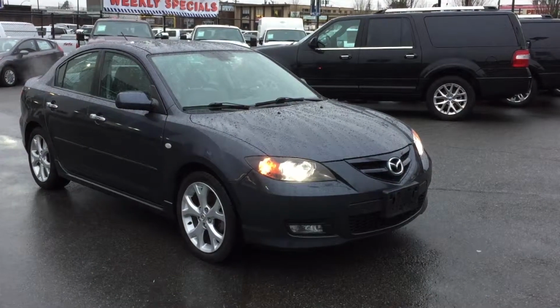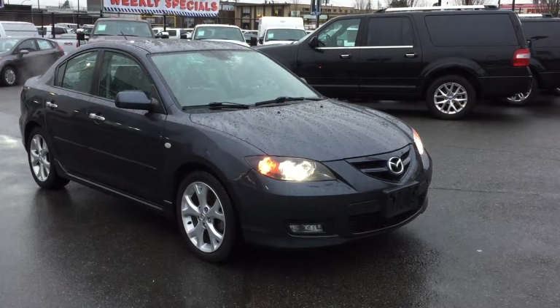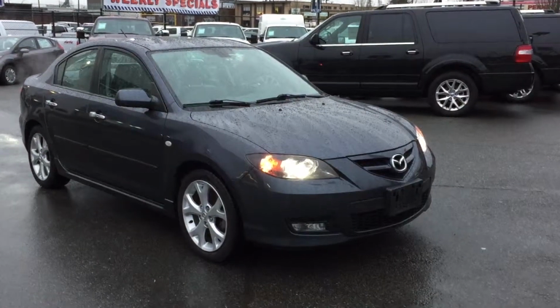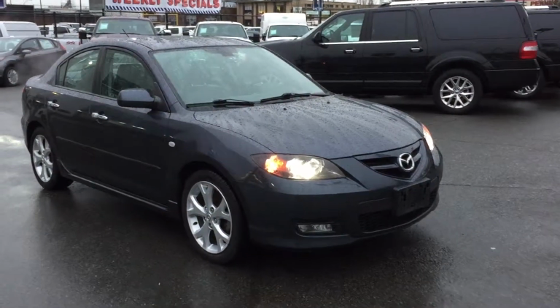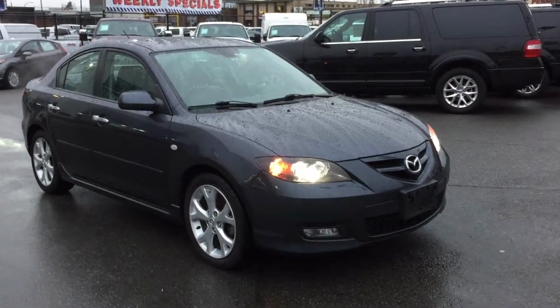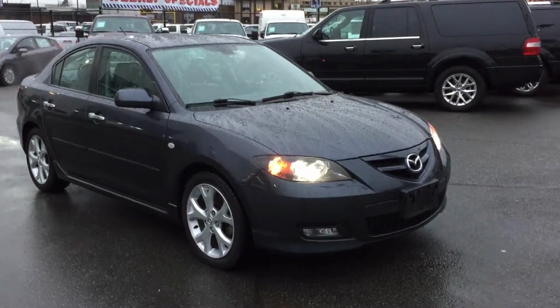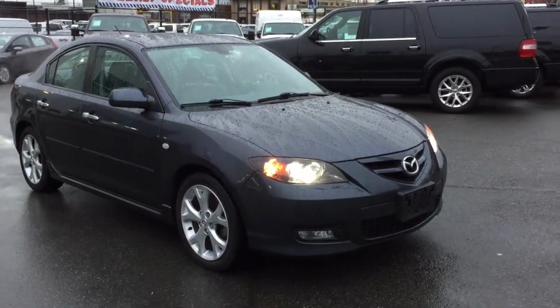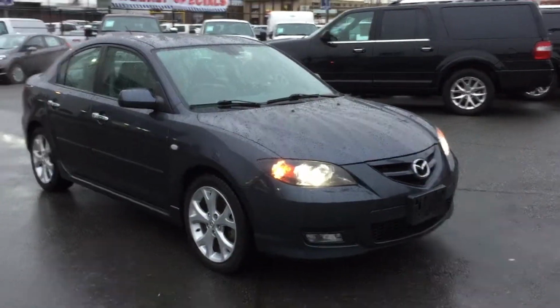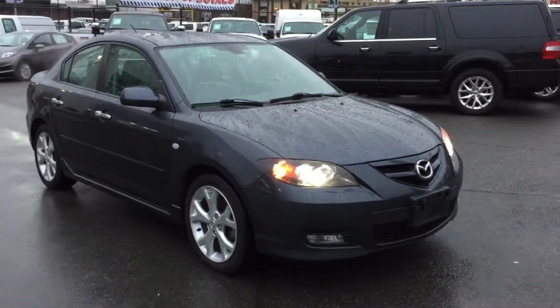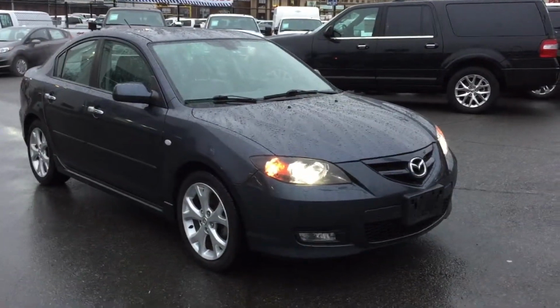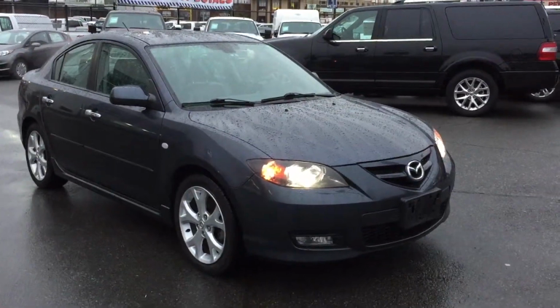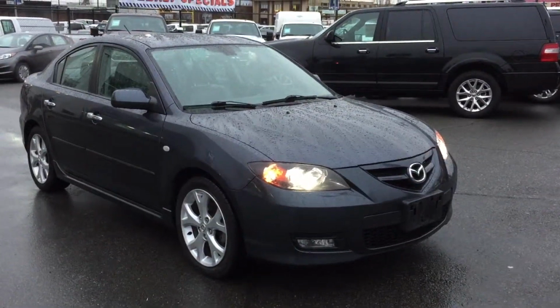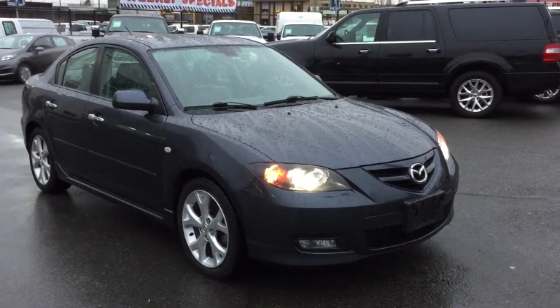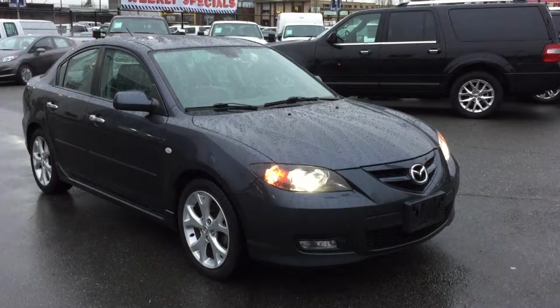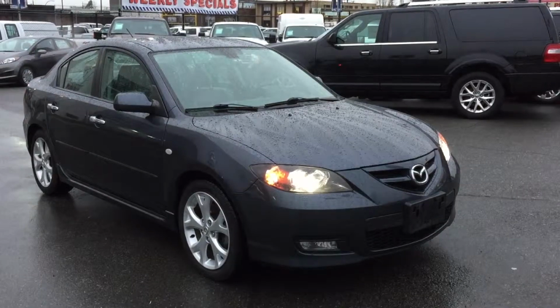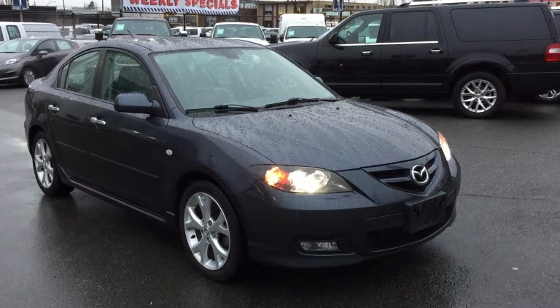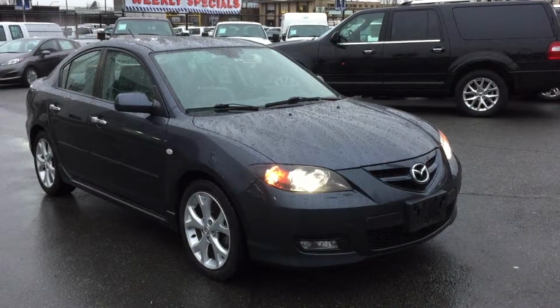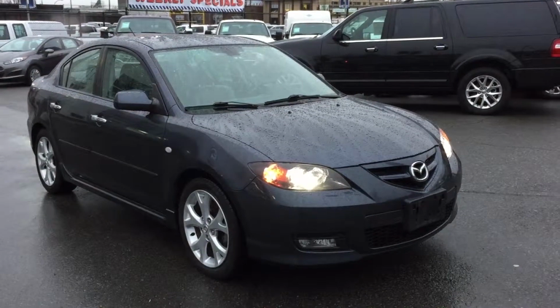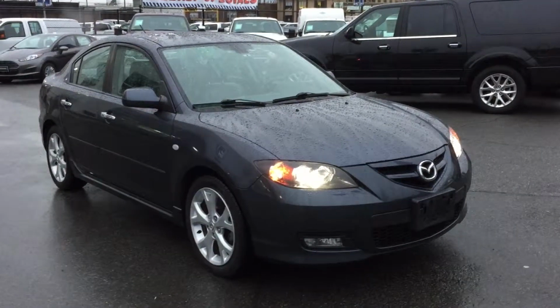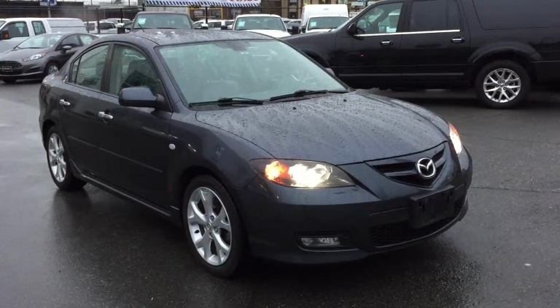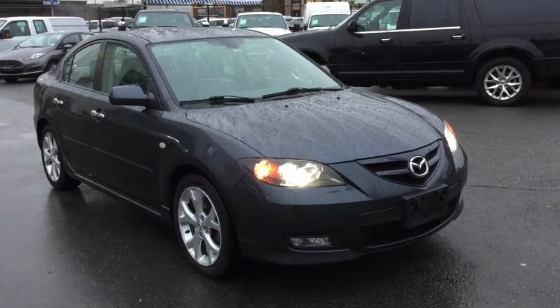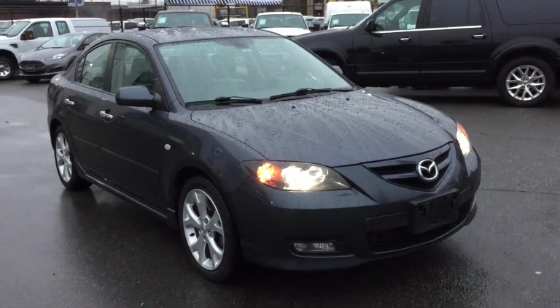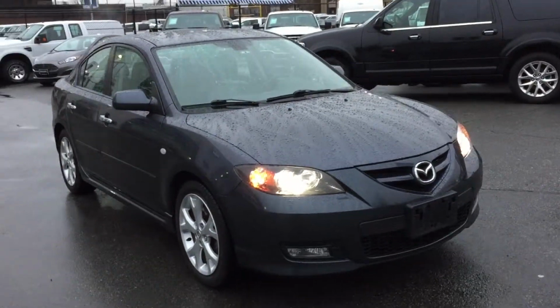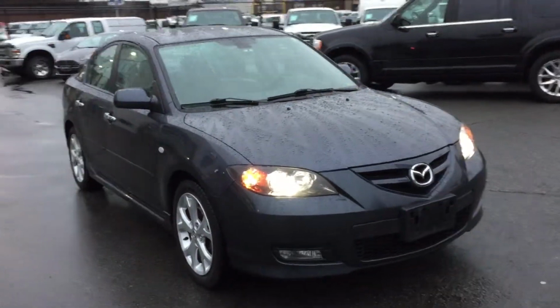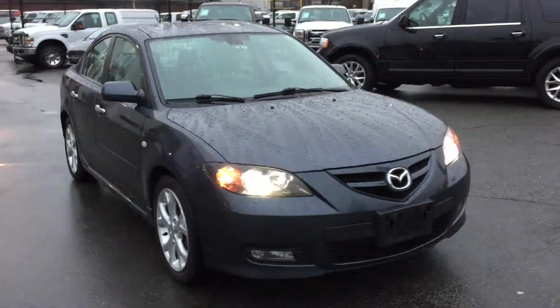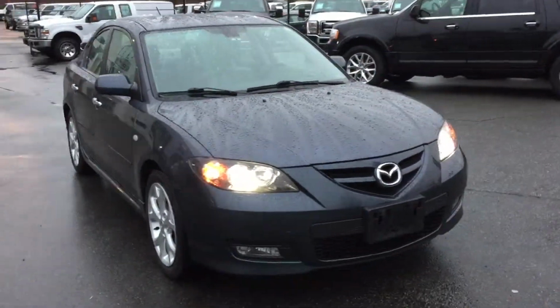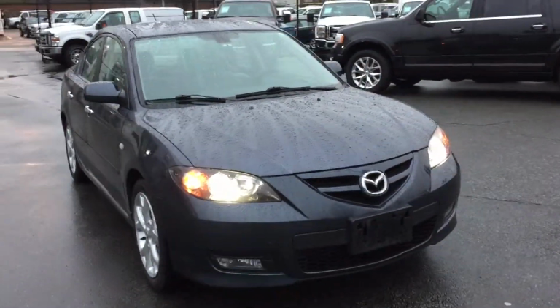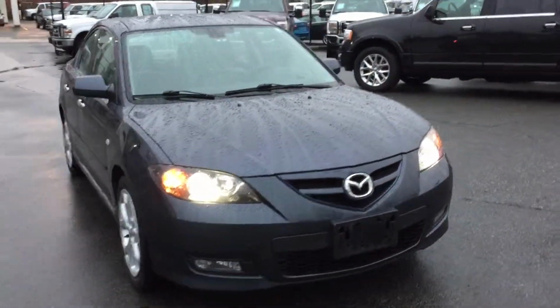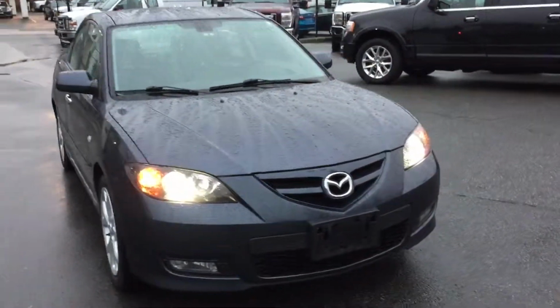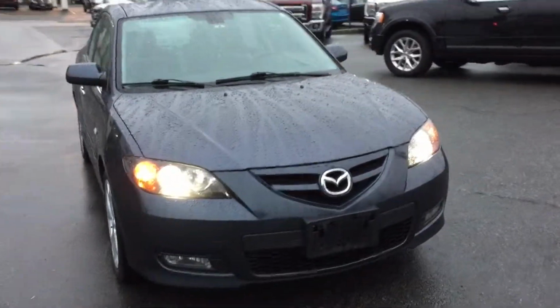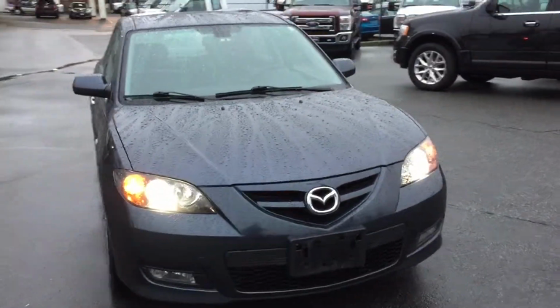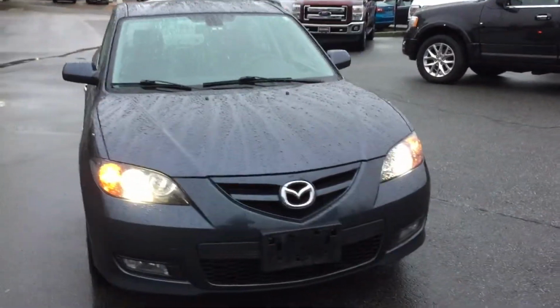Very nice. 2008 Mazda 3. 129,000 kilometers — it's over.